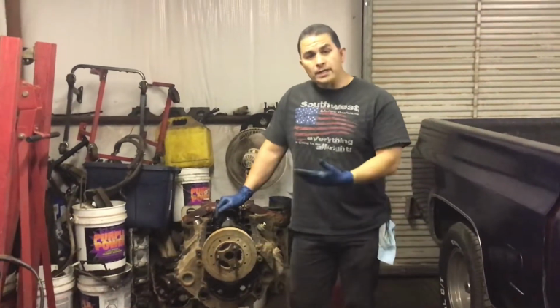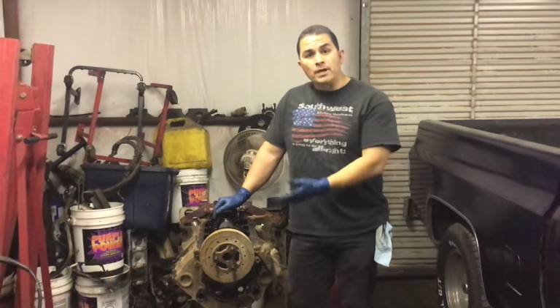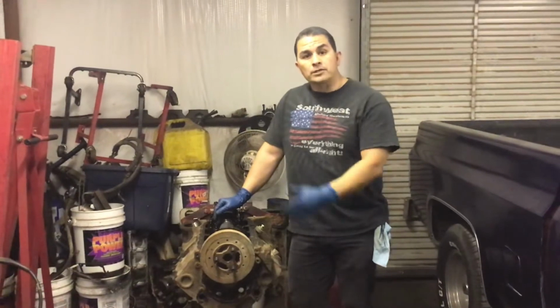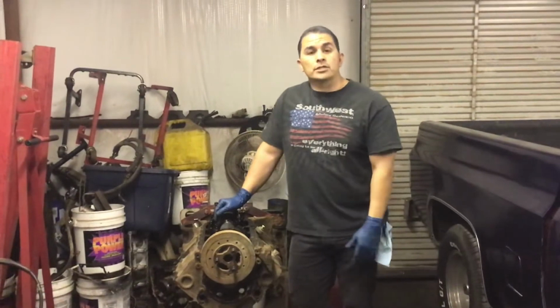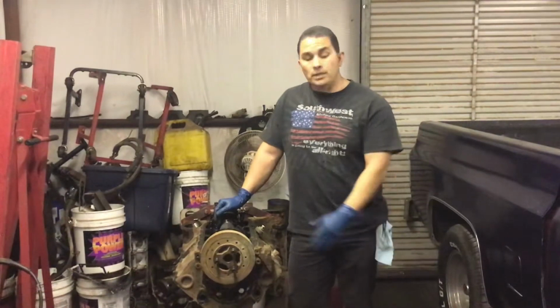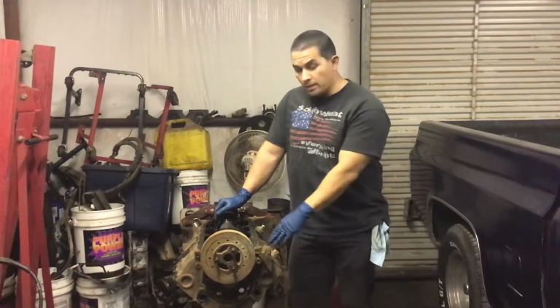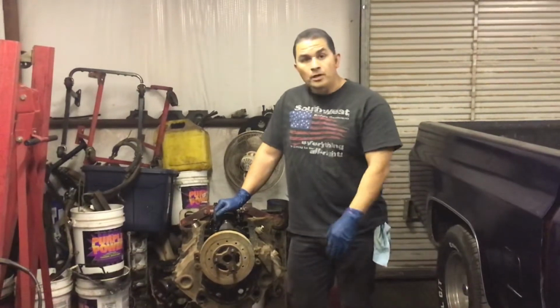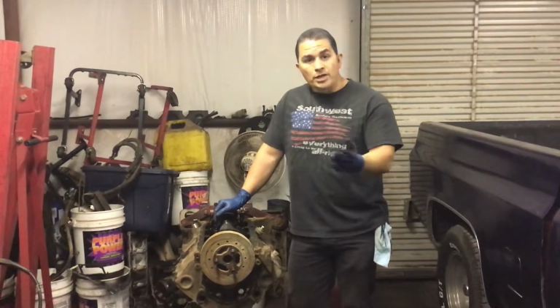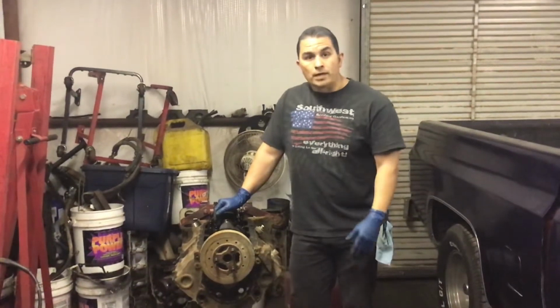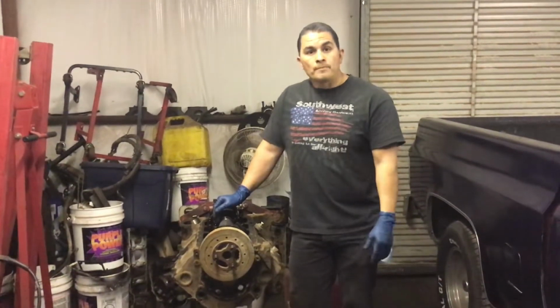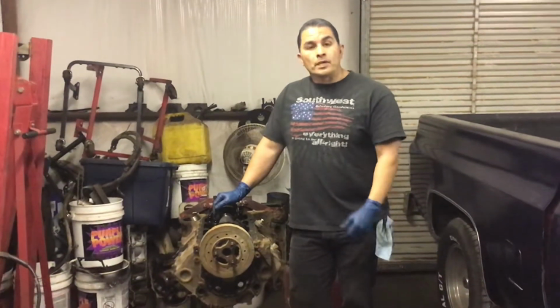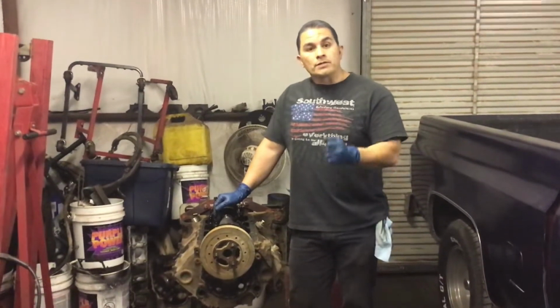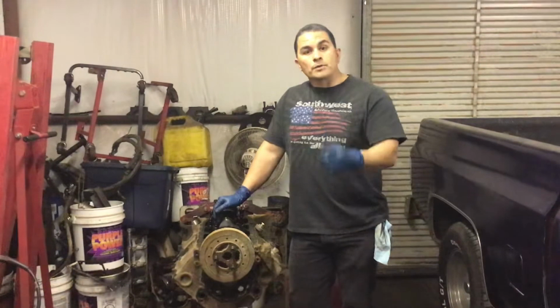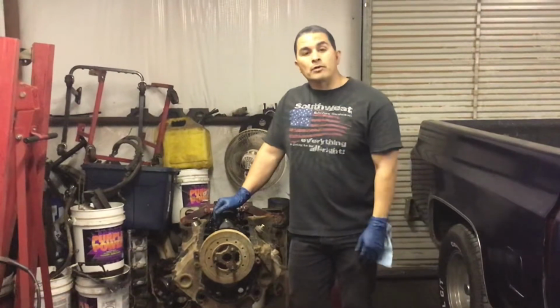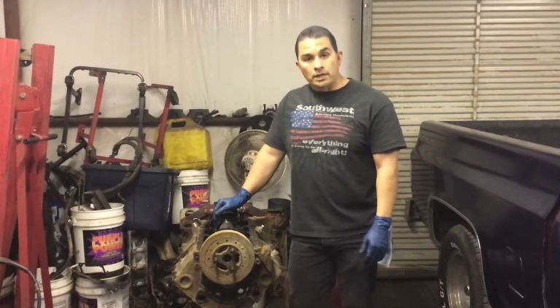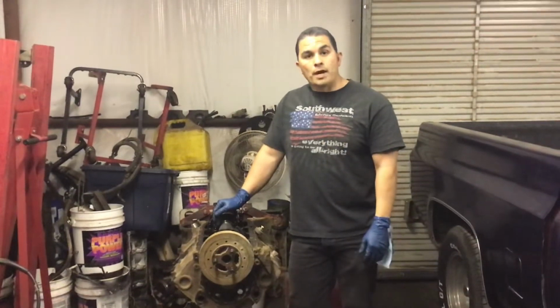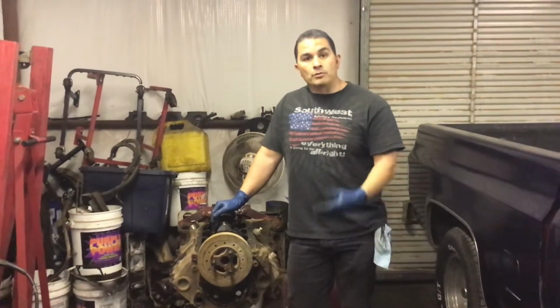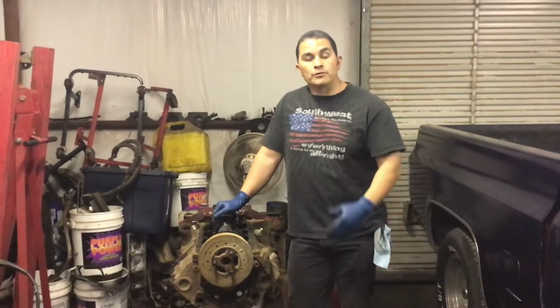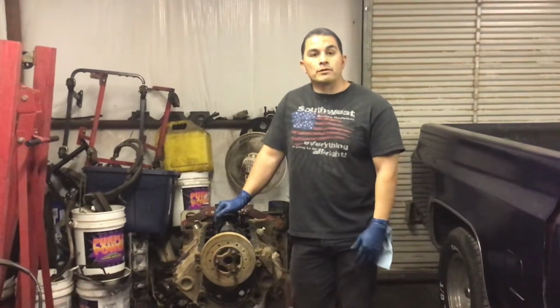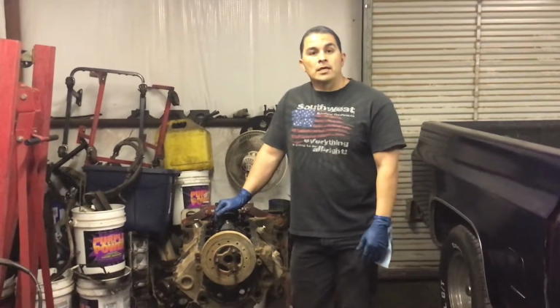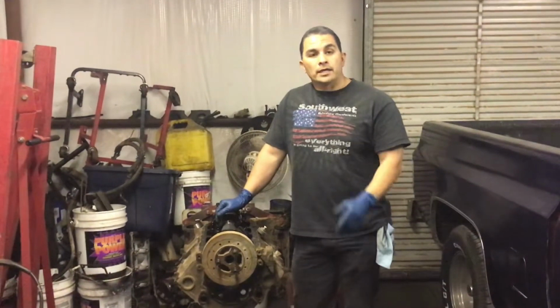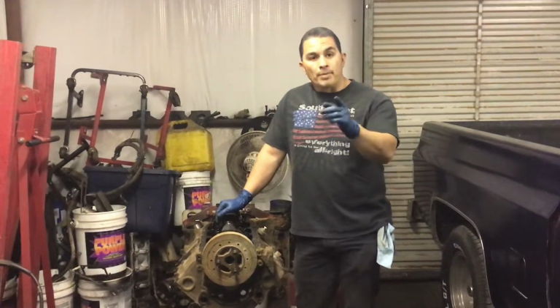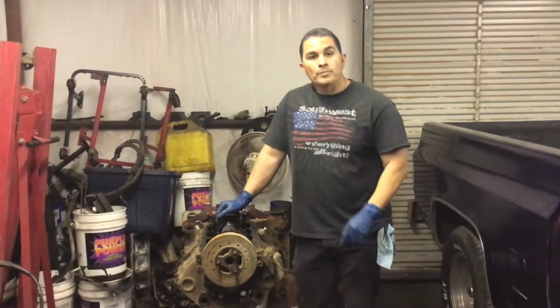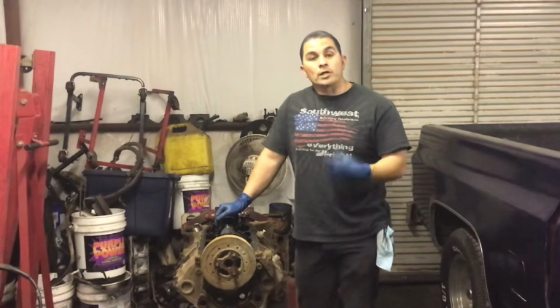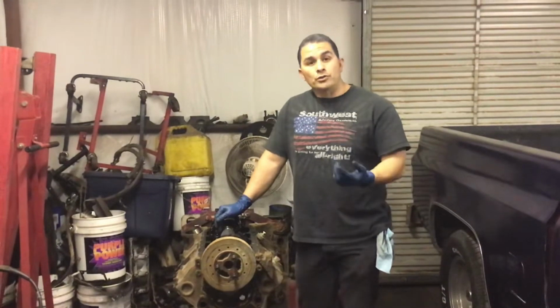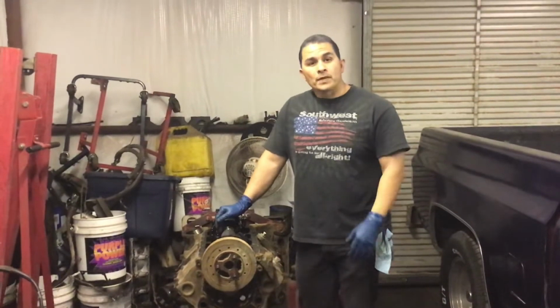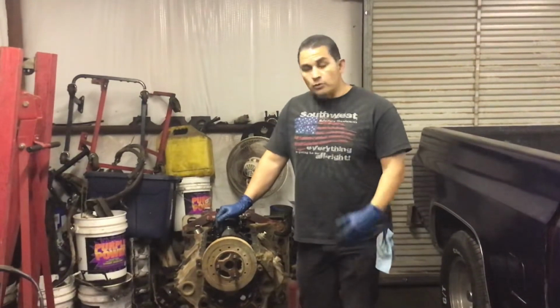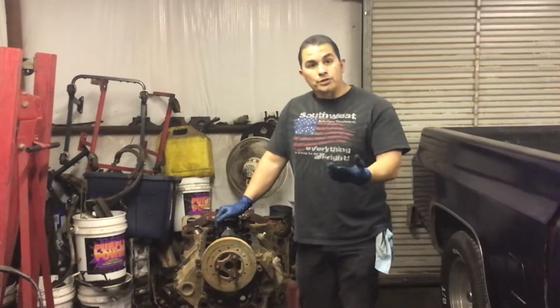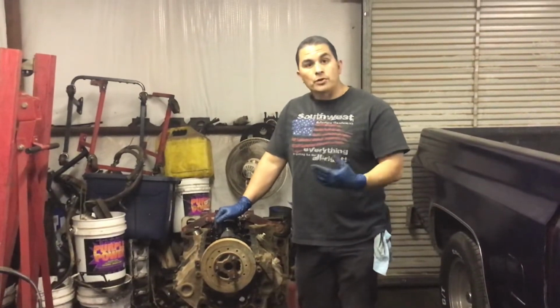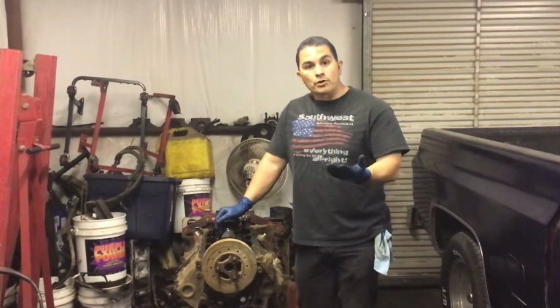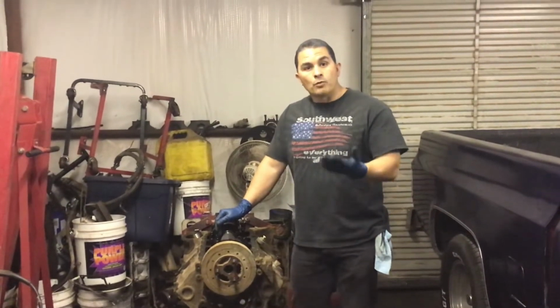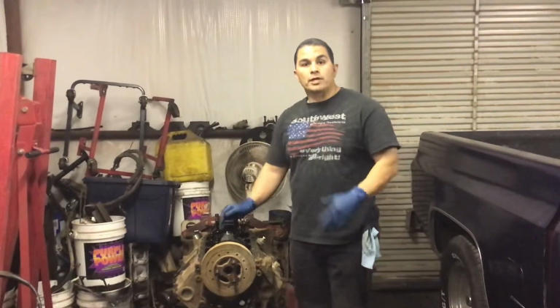I'm about to take this to the machine shop and get the block done — the crankshaft is trash. If you haven't subscribed to my channel, go ahead and hit subscribe so you don't miss any future videos. Hit that bell so it alerts you, and share this video so others can learn.